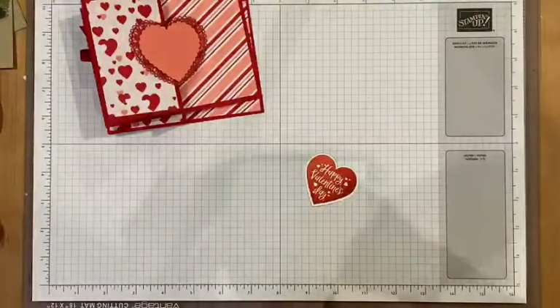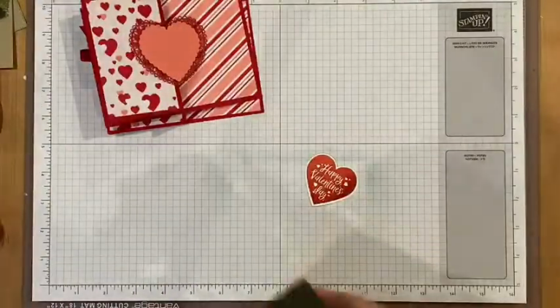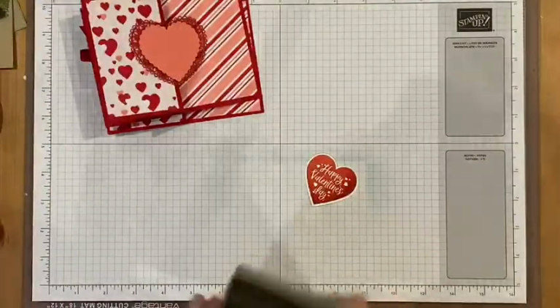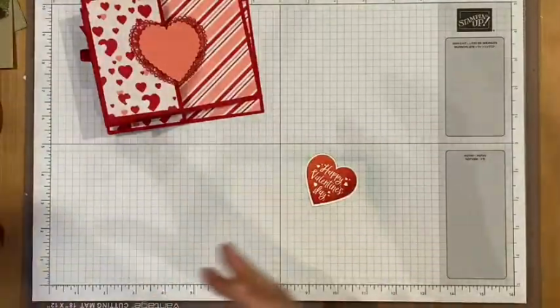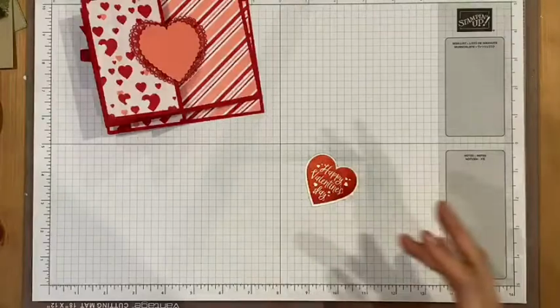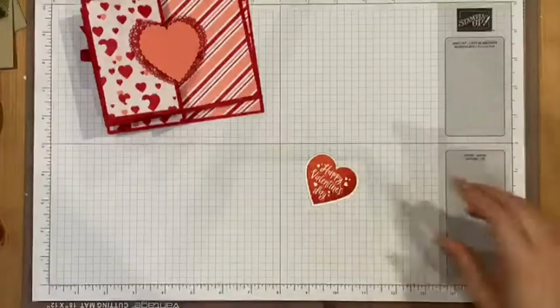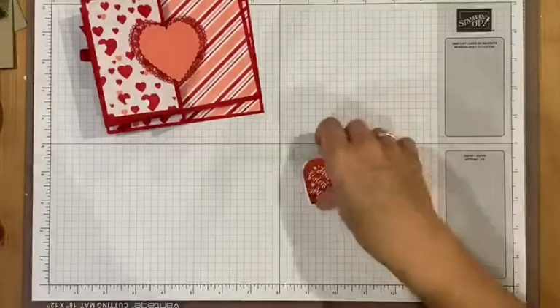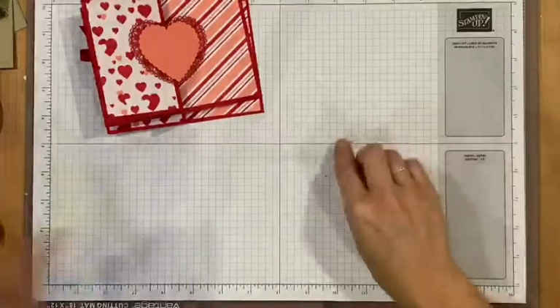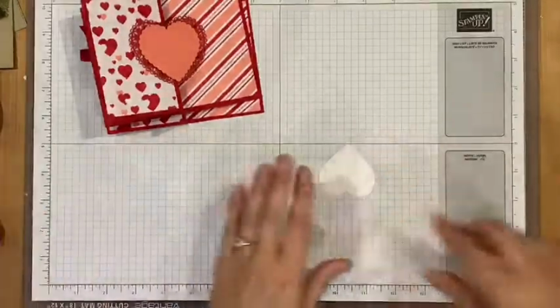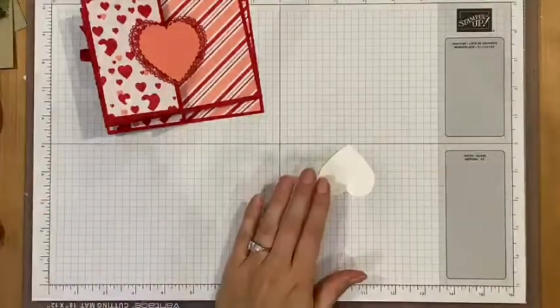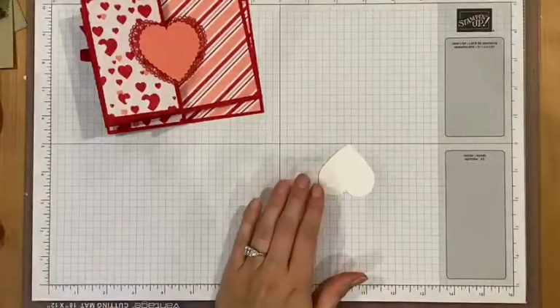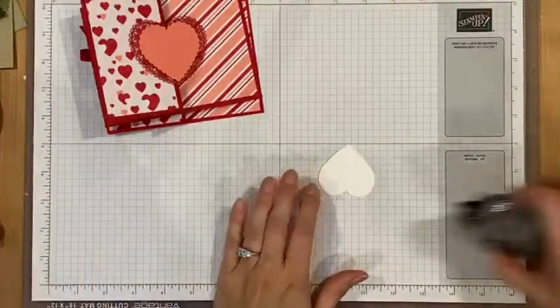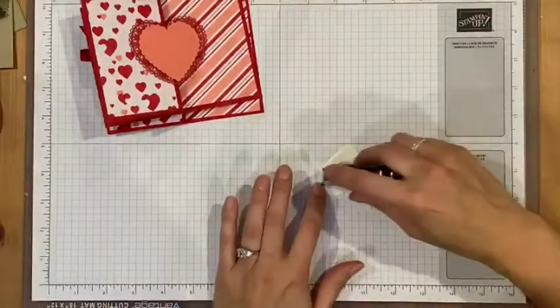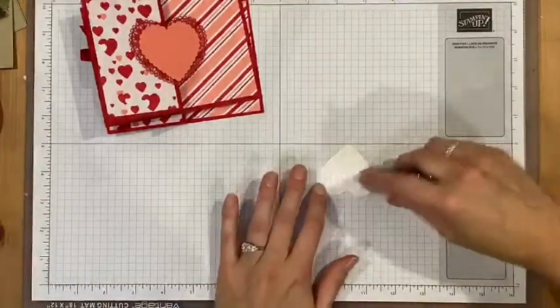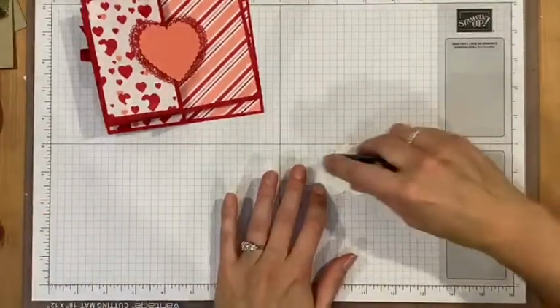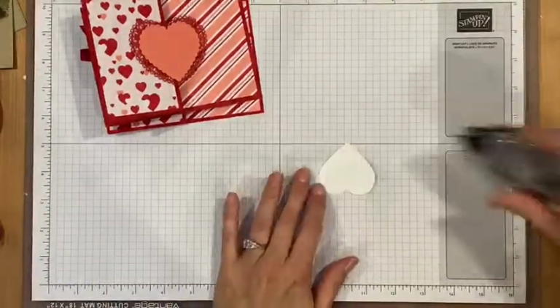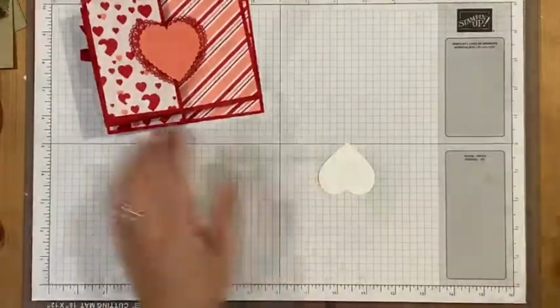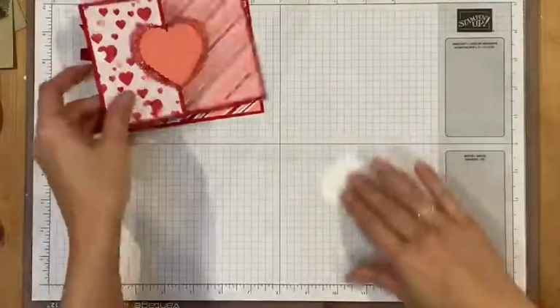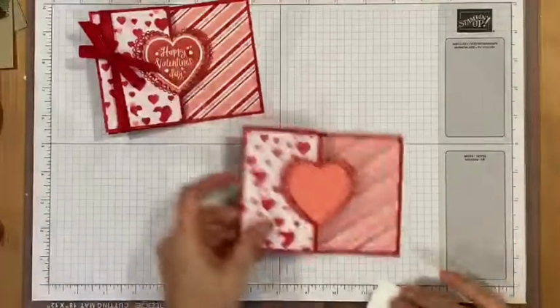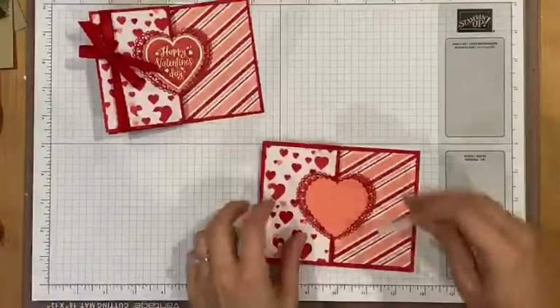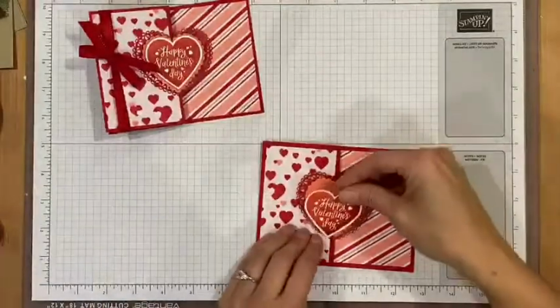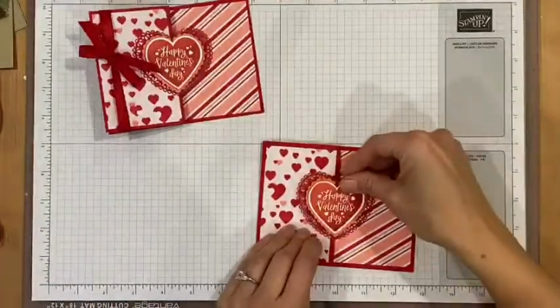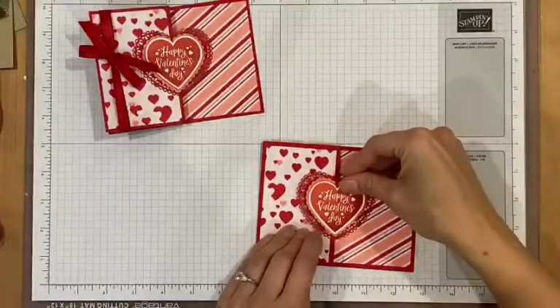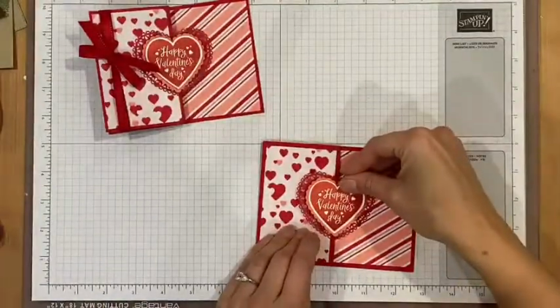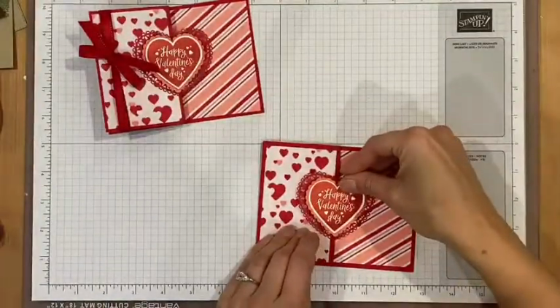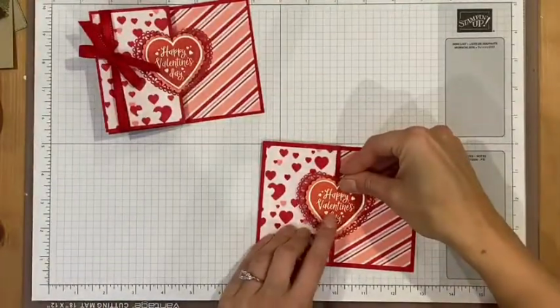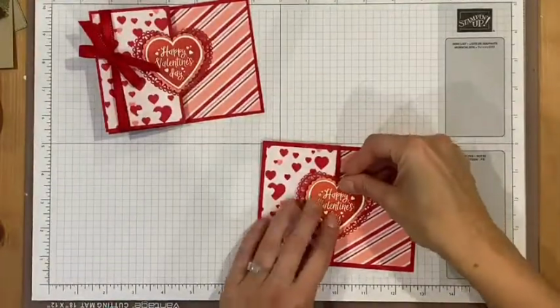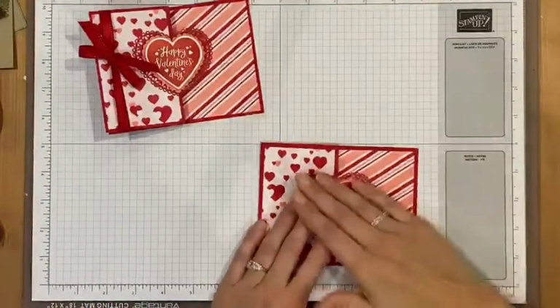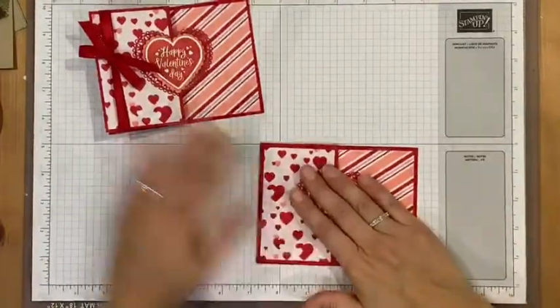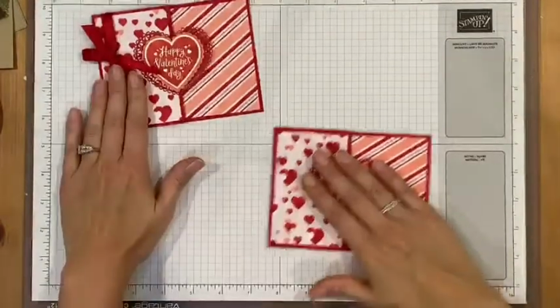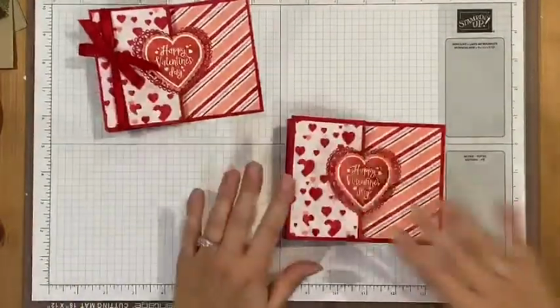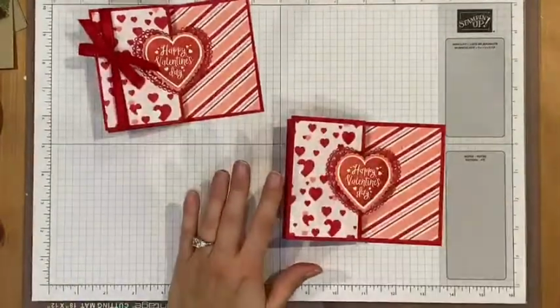I'll use the heart punch to punch it out — nice! And I'll just use some adhesive to adhere it onto the card.